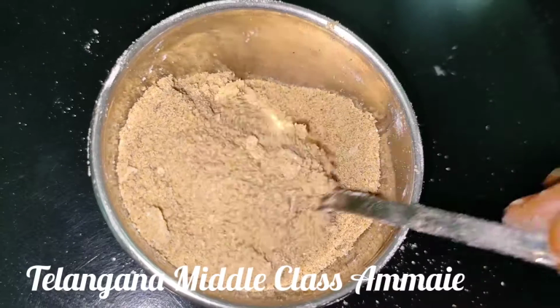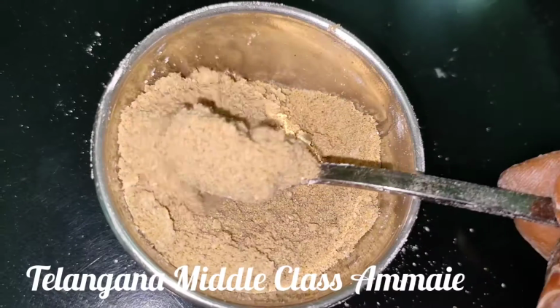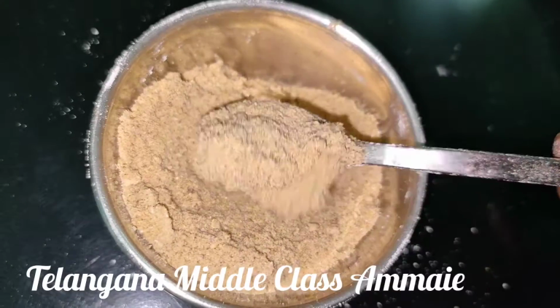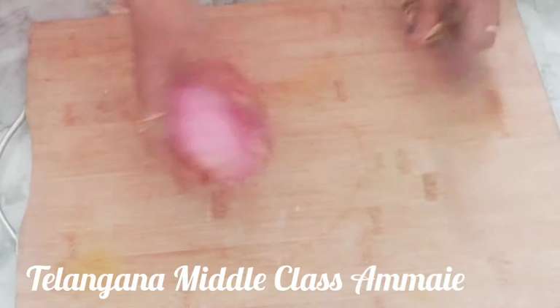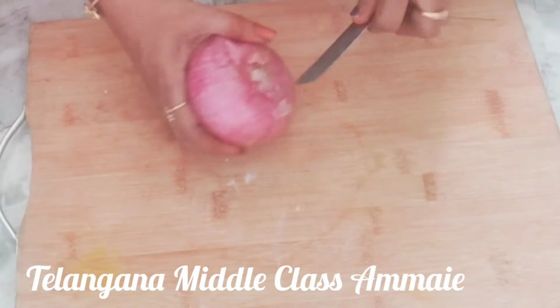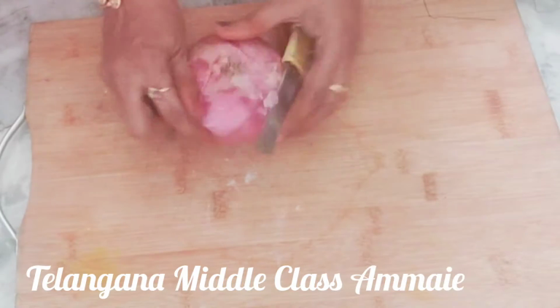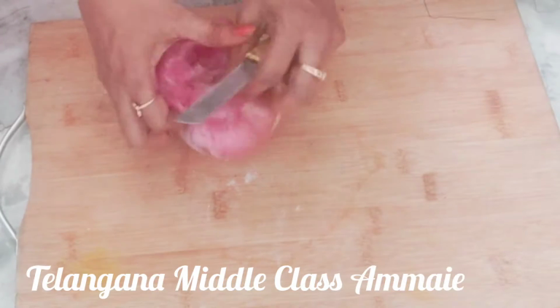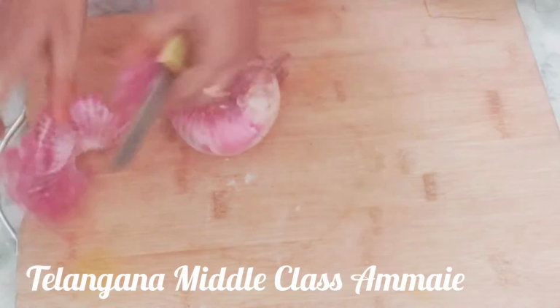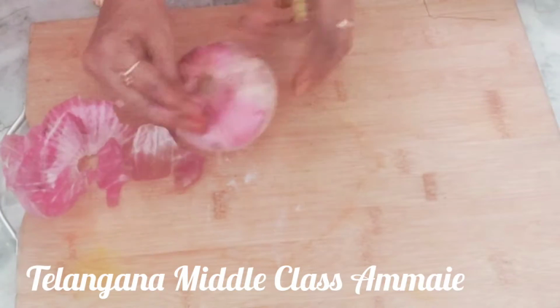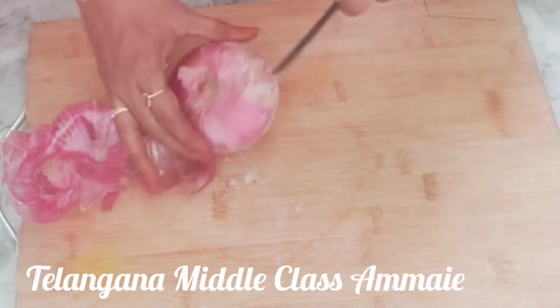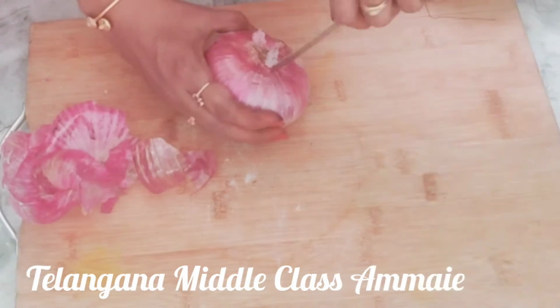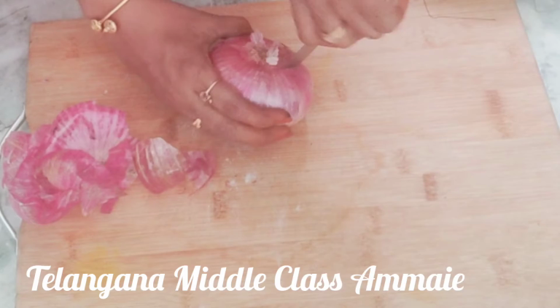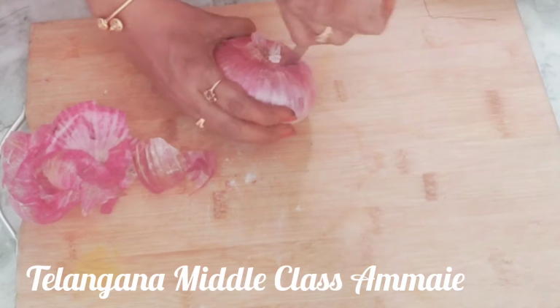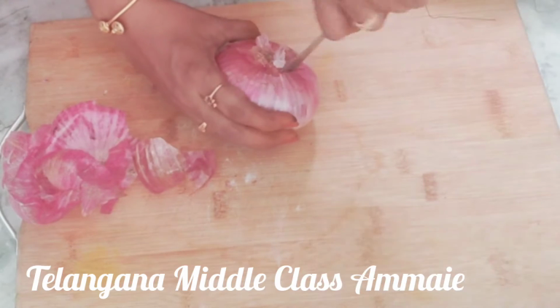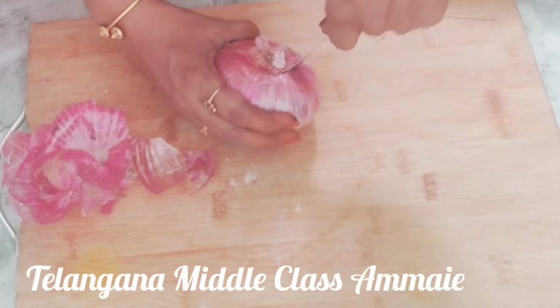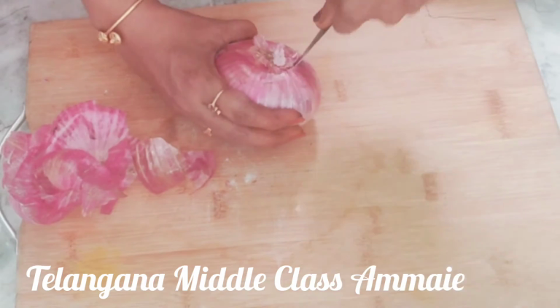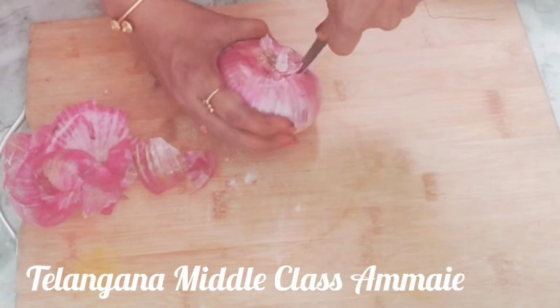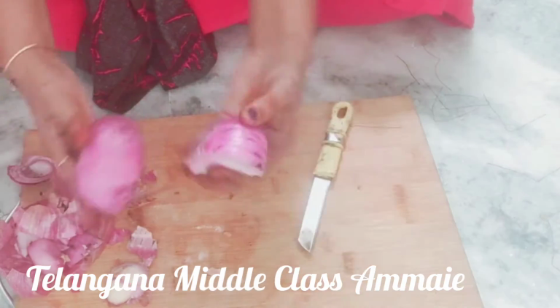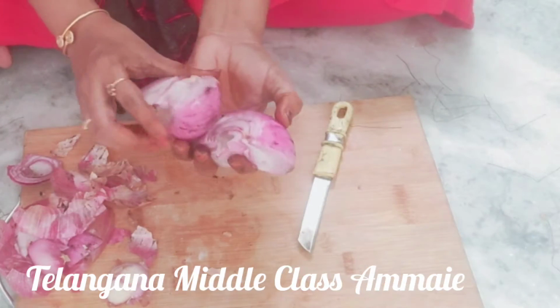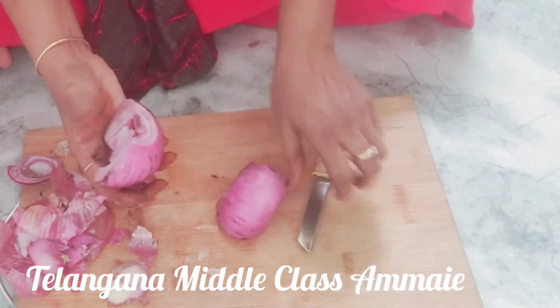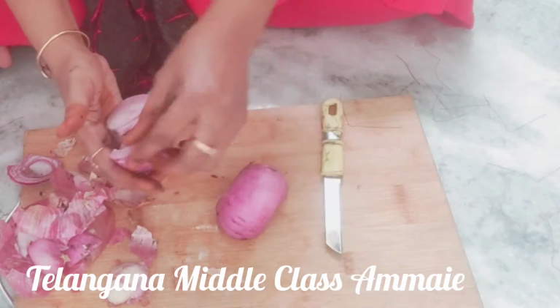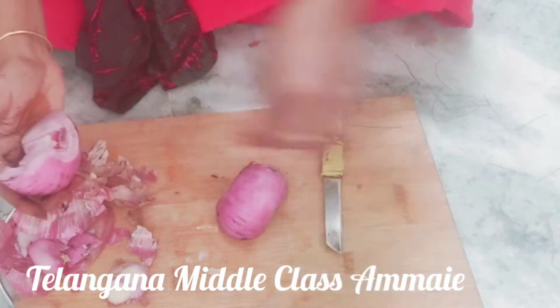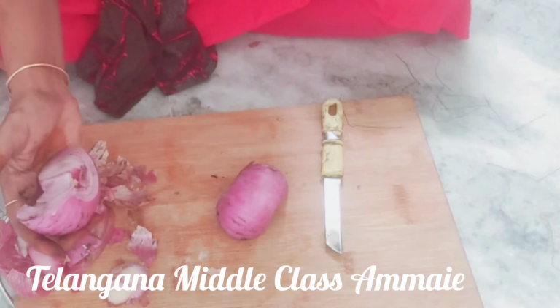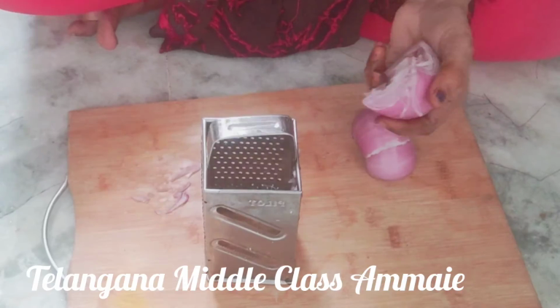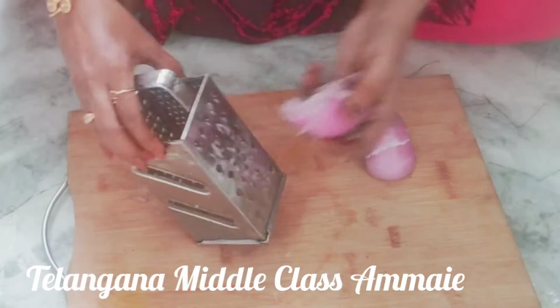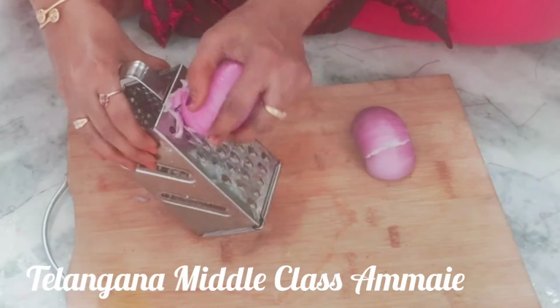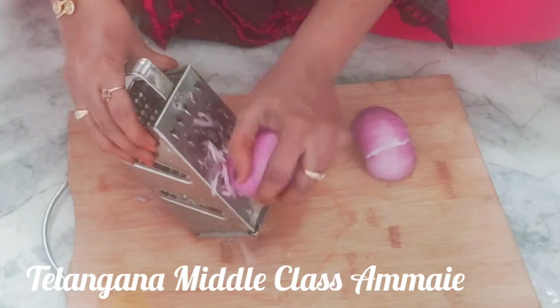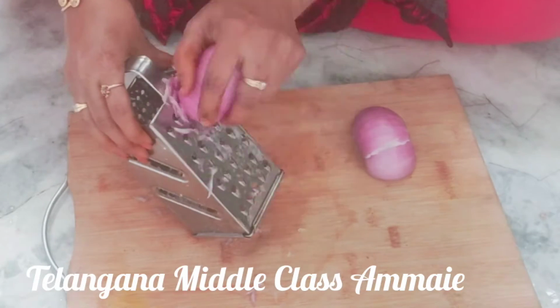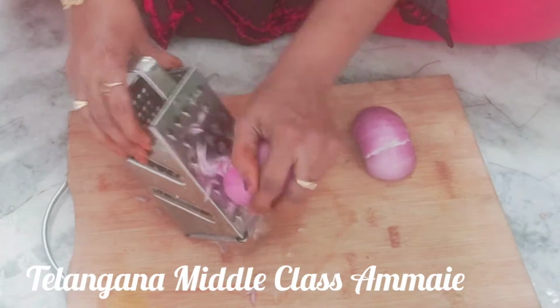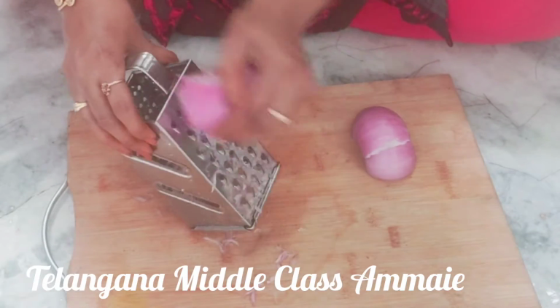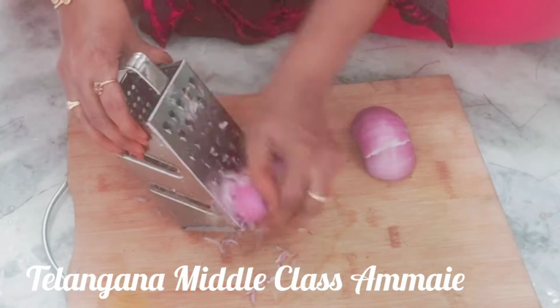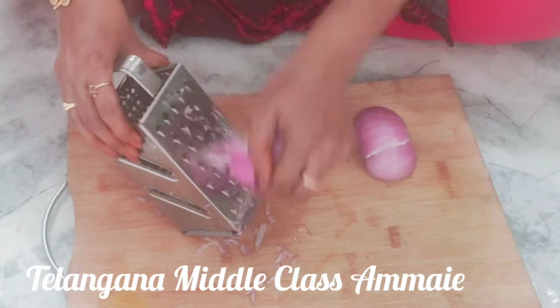The onion takes about 3 to 5 minutes. We have to cut the vegetable. Now we cut the onion.